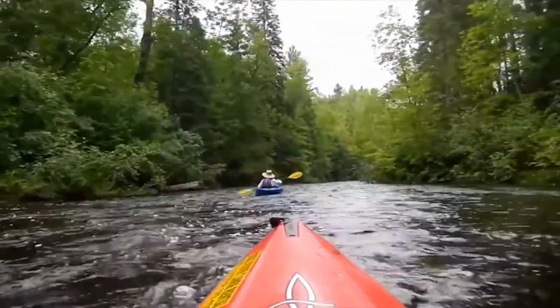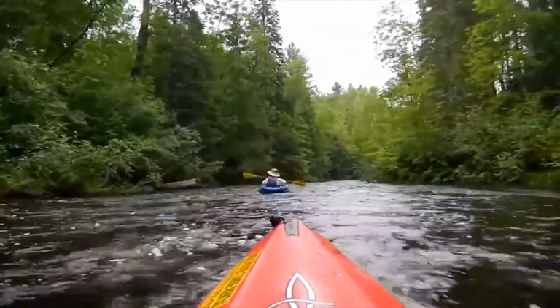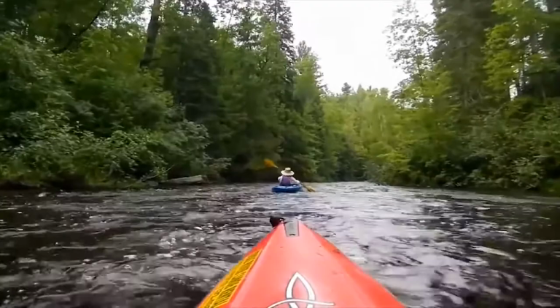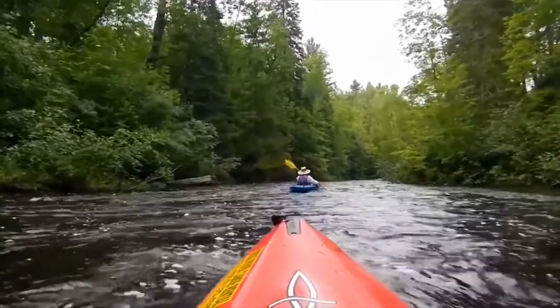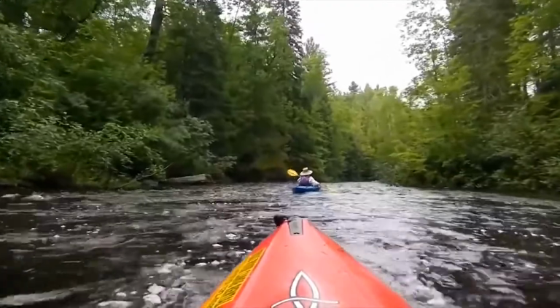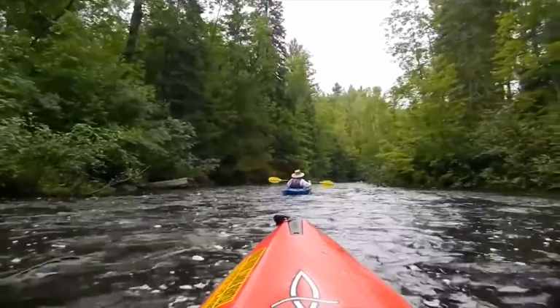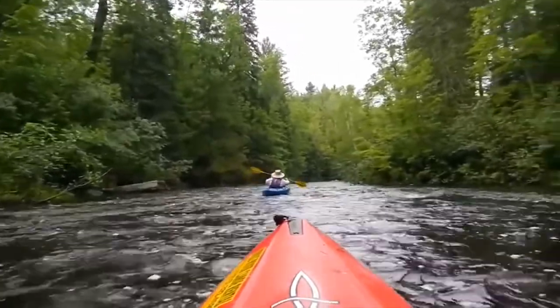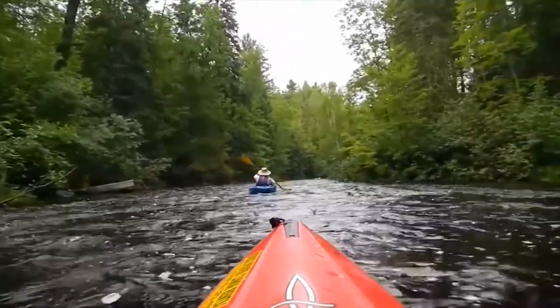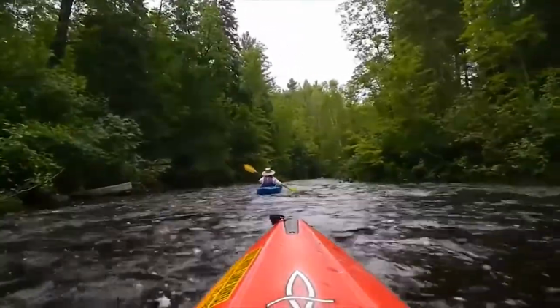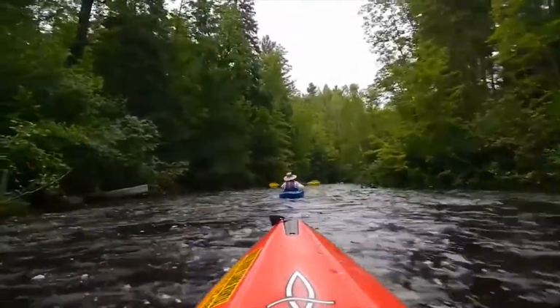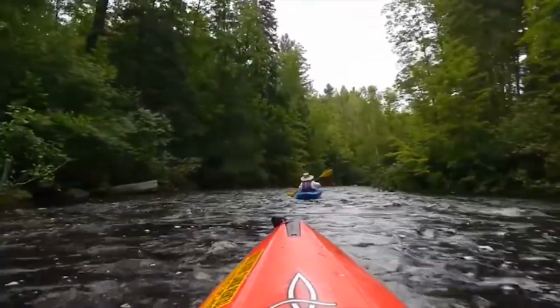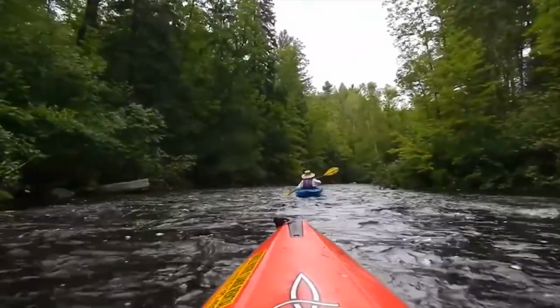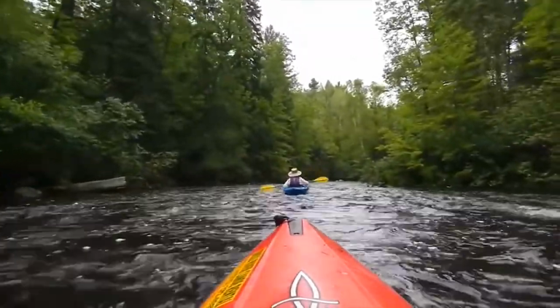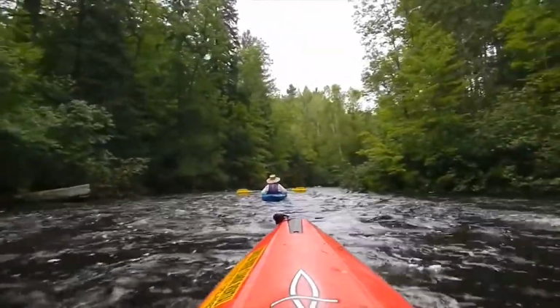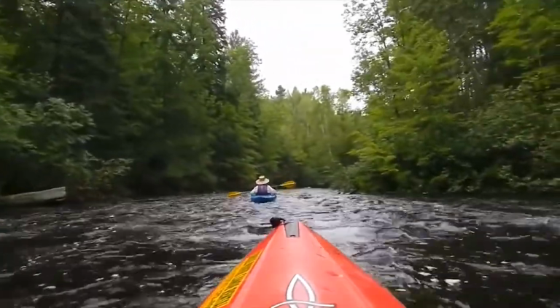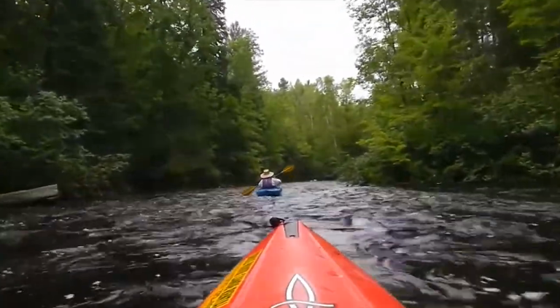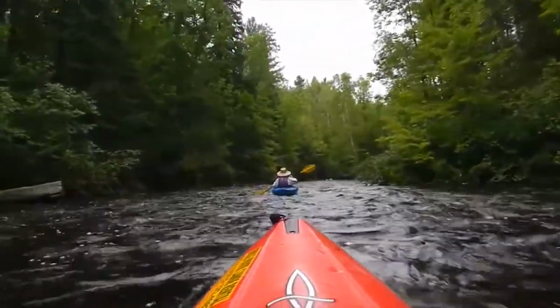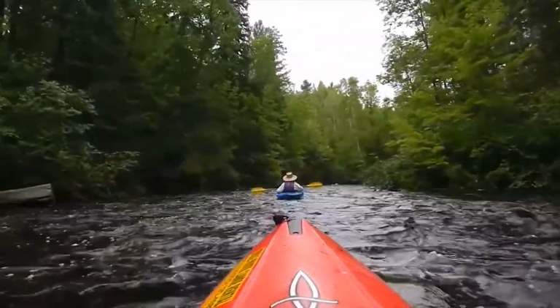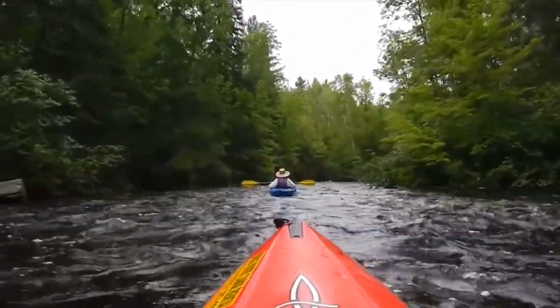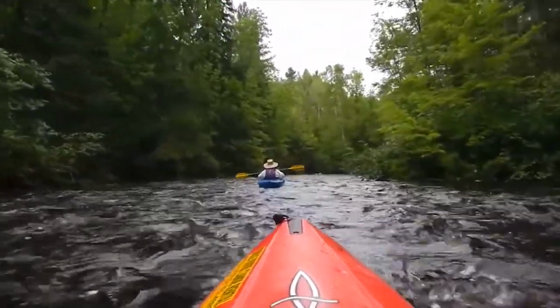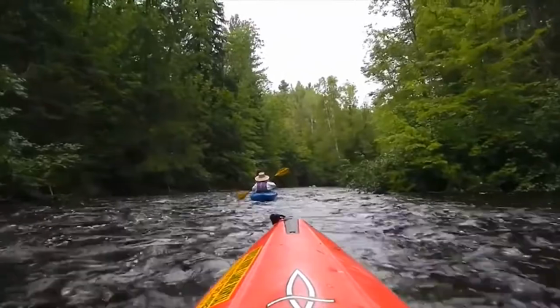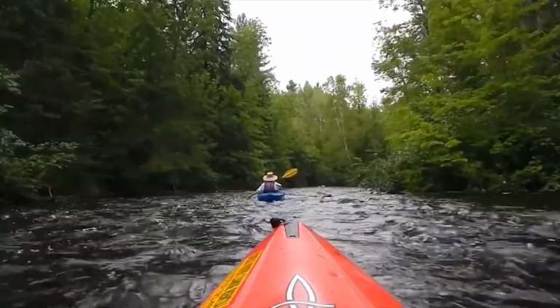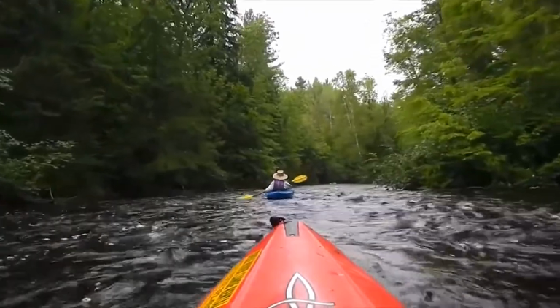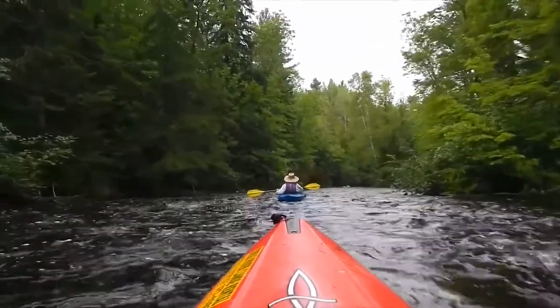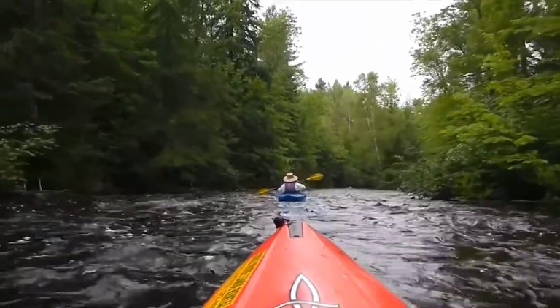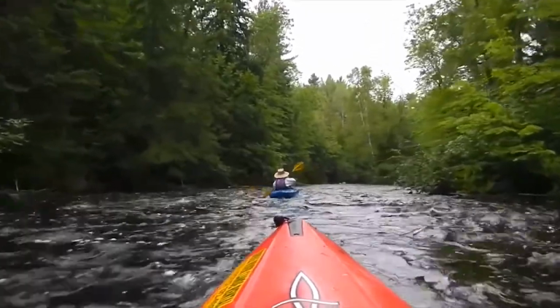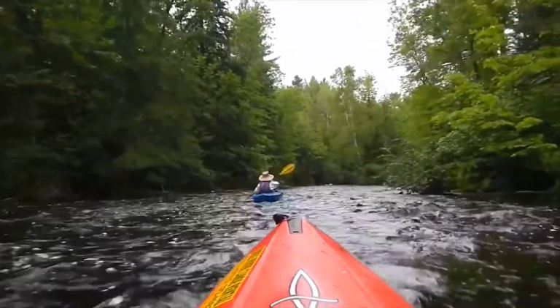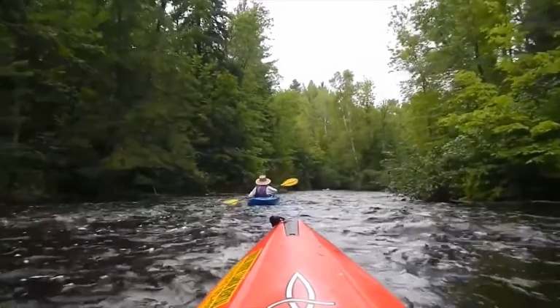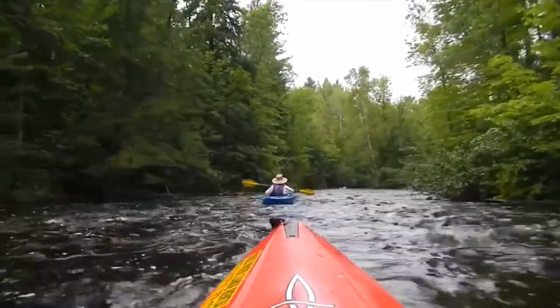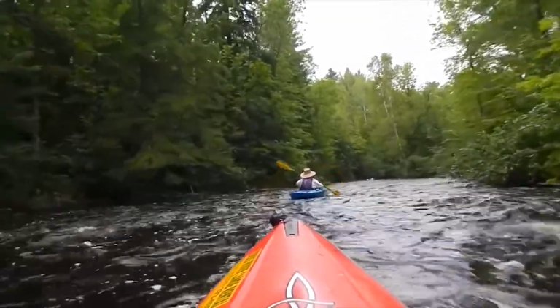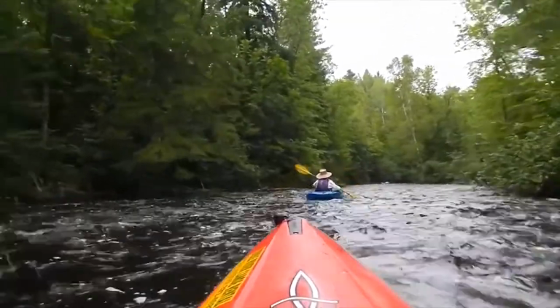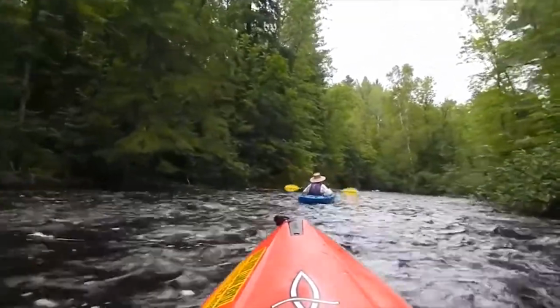Big Twin Rapids, The Falls, Wildcat, and Little Twin are among the half dozen or so easy class one and two rapids that scoot you down the river to the destination at Winnibeju.